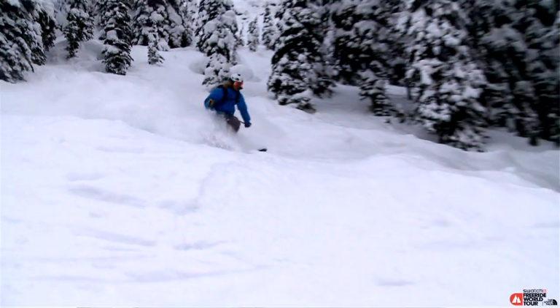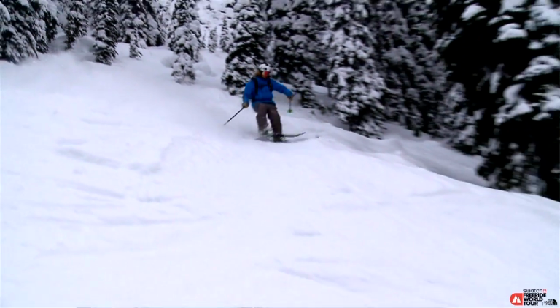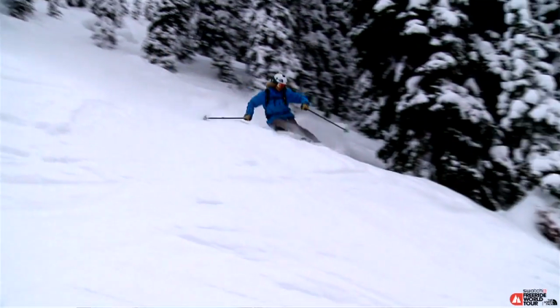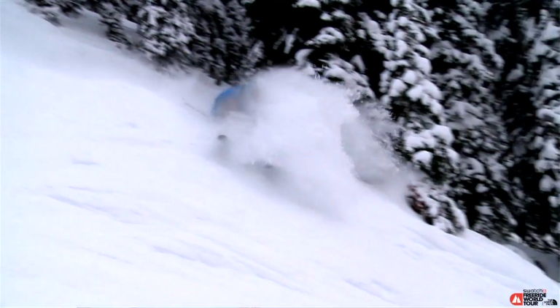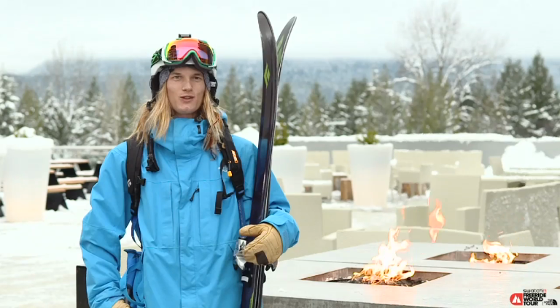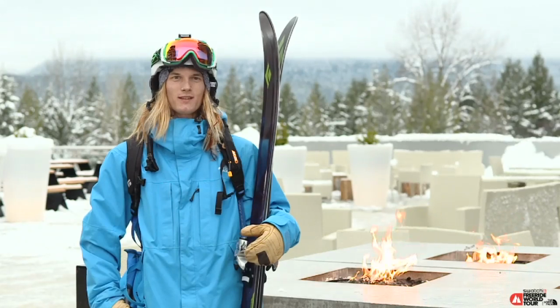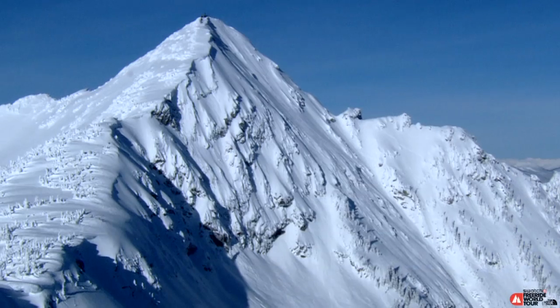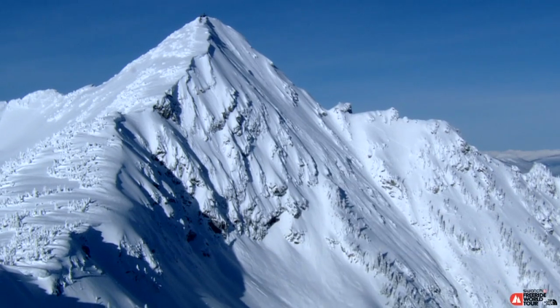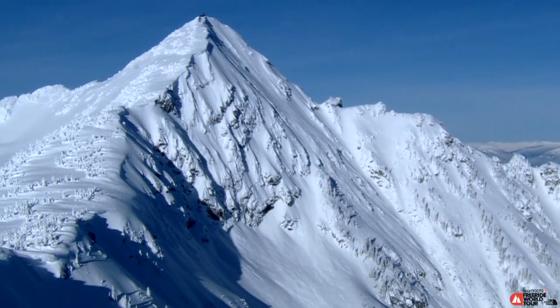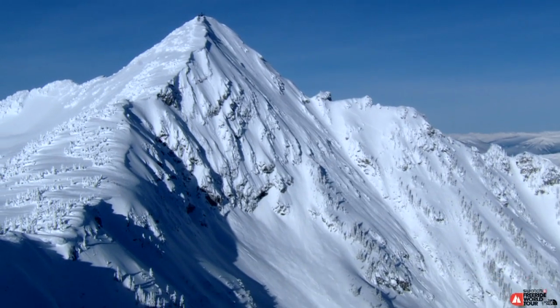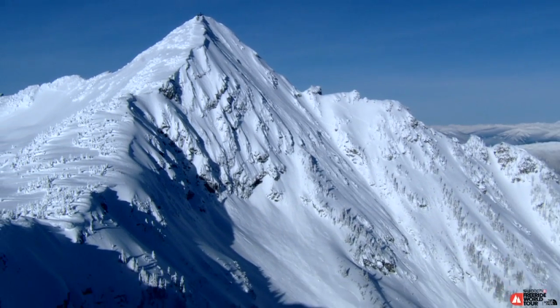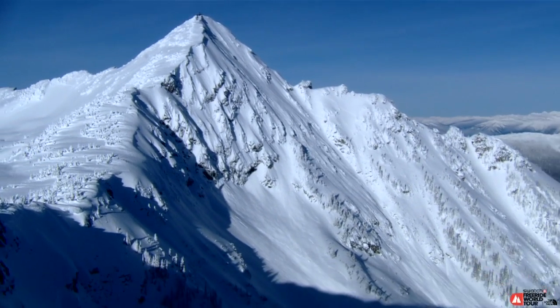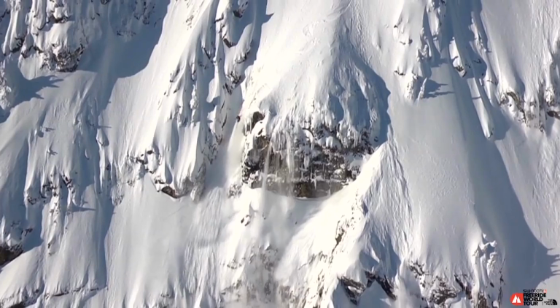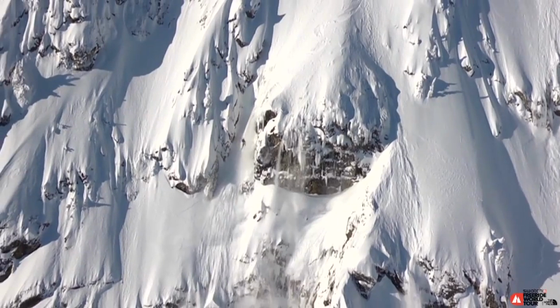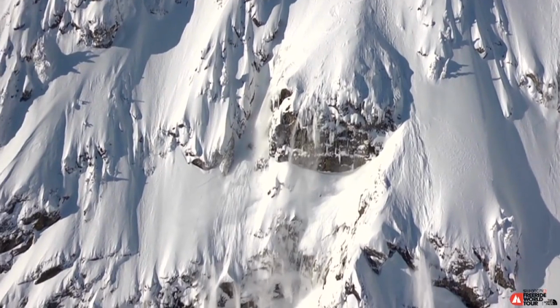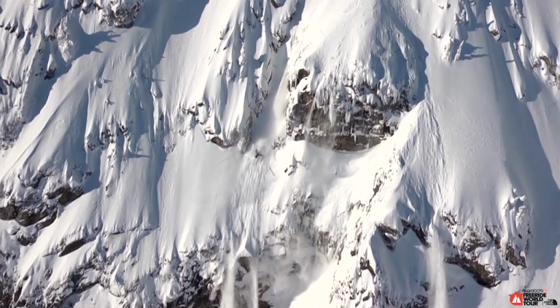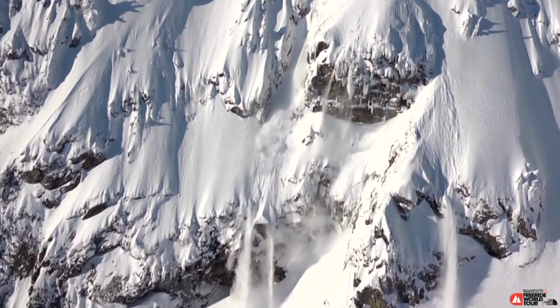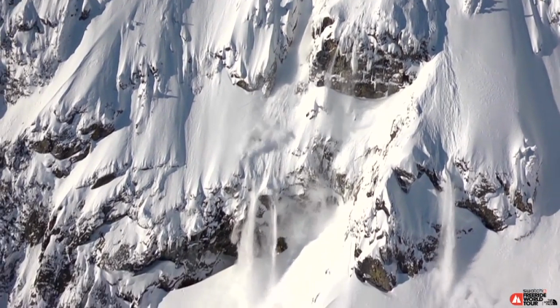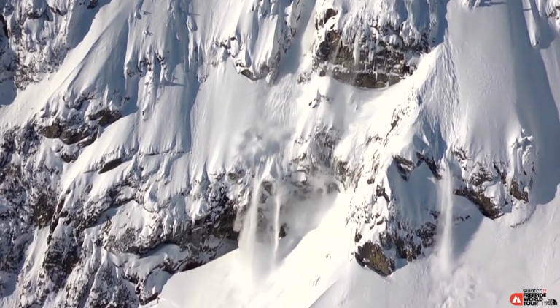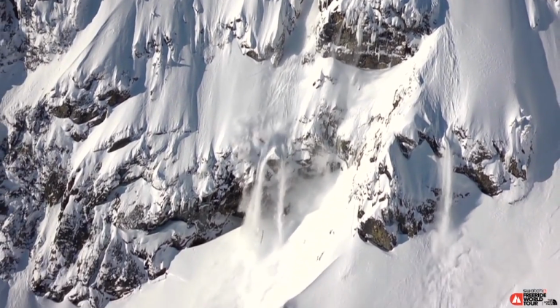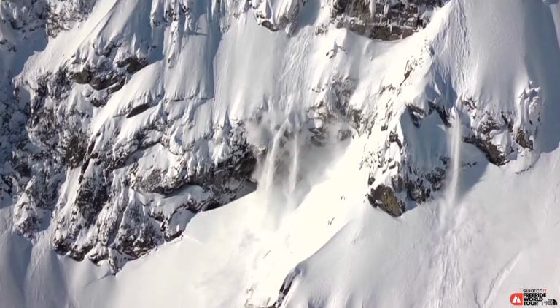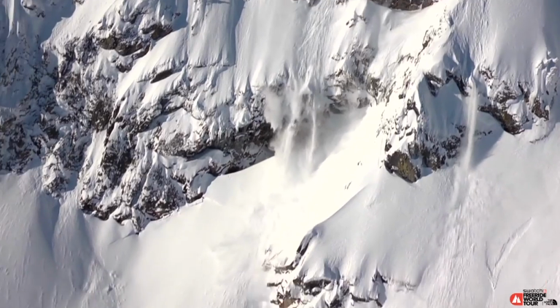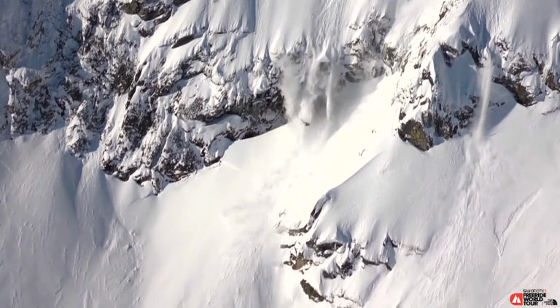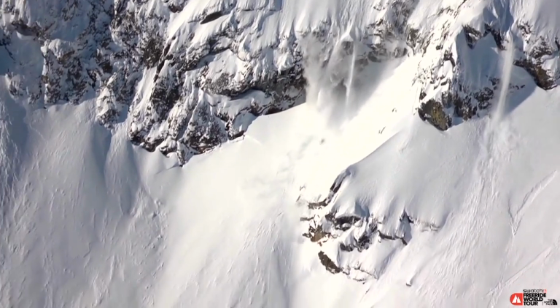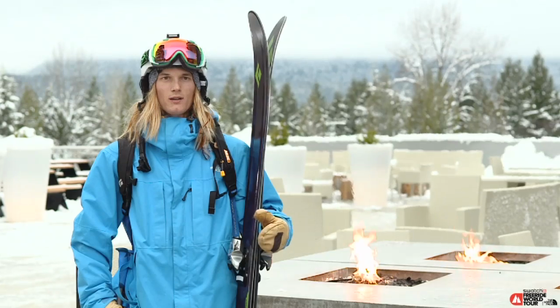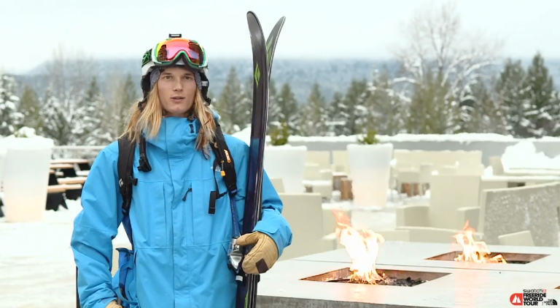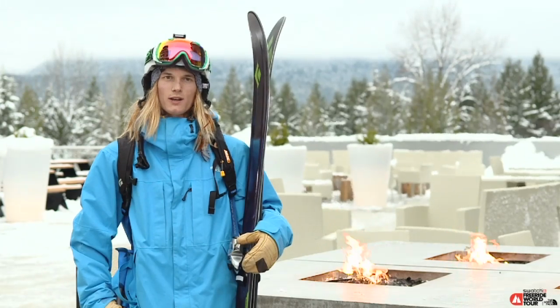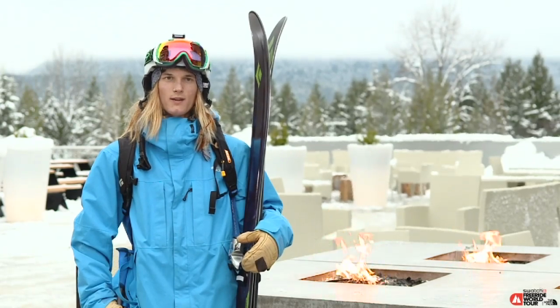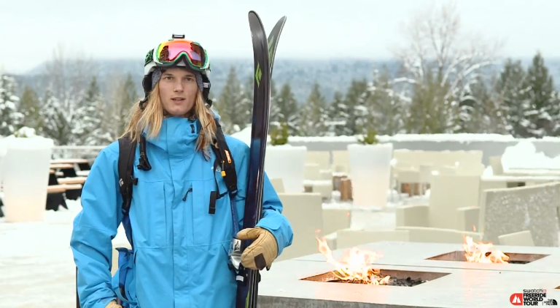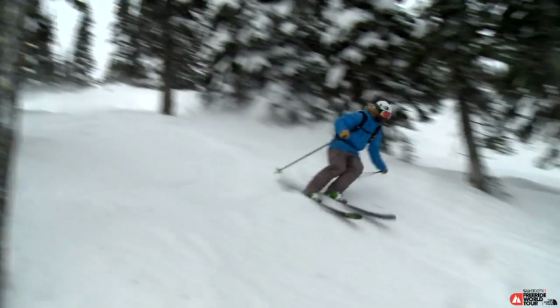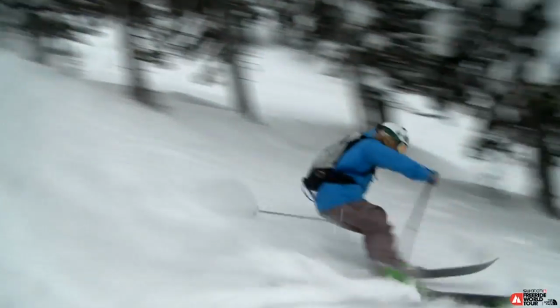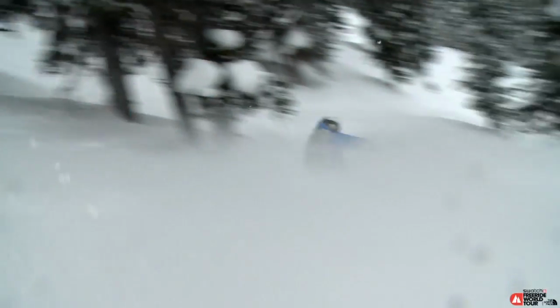Here at Revelstoke, it's a huge mountain and the Mac Daddy — the competition face — pretty consequential. There's some pretty big no-fall zones, but also a lot of ground to have fun and play around with your ski.